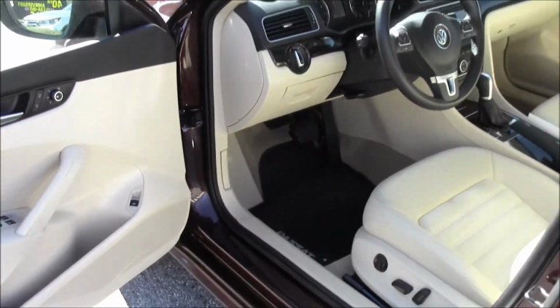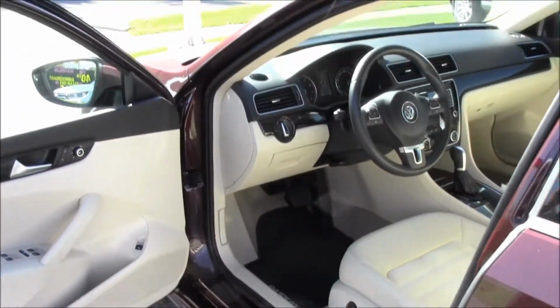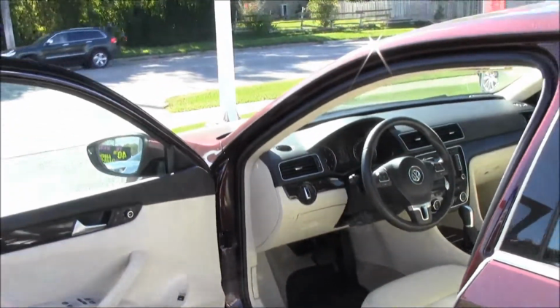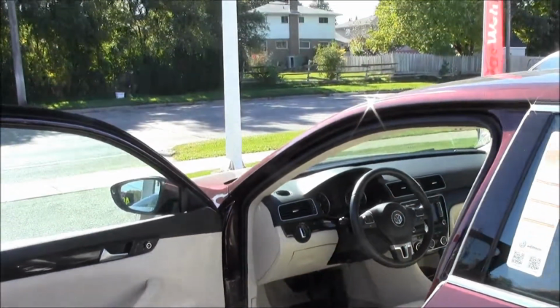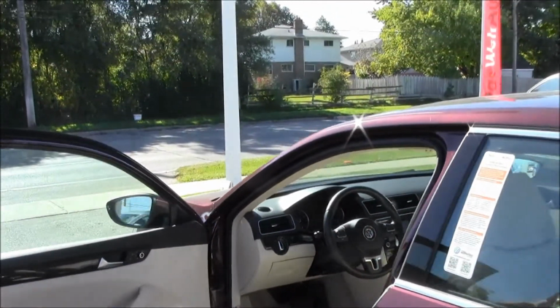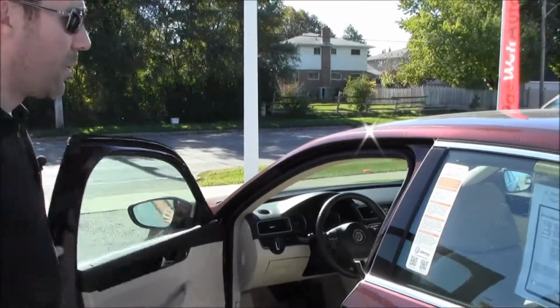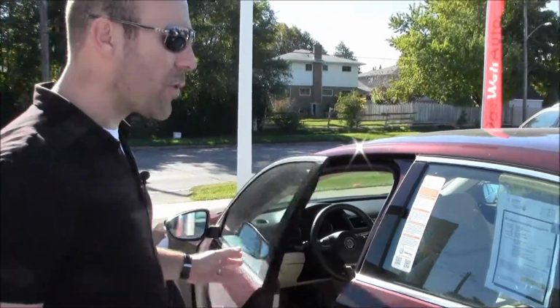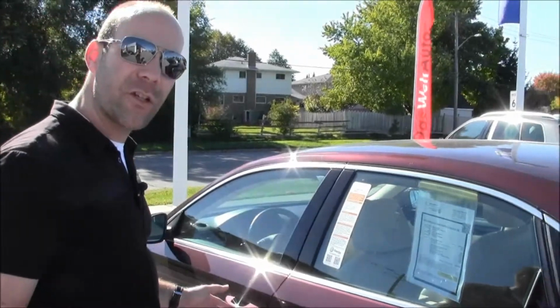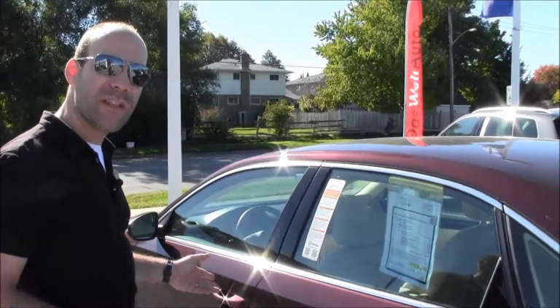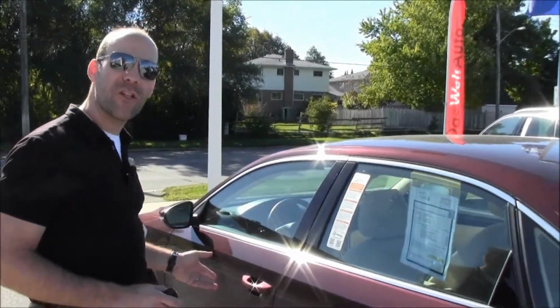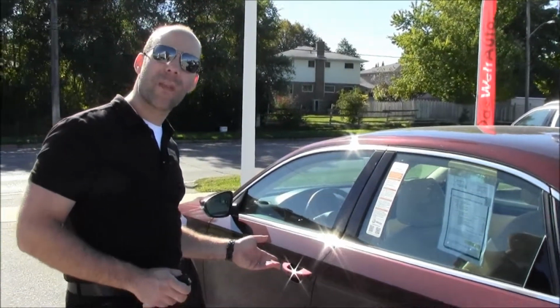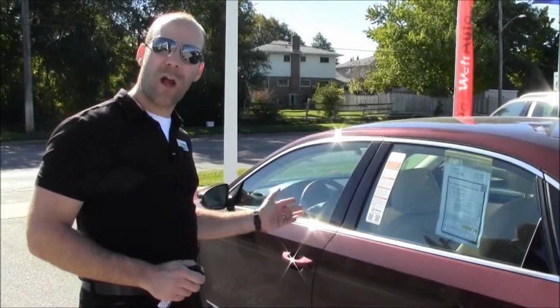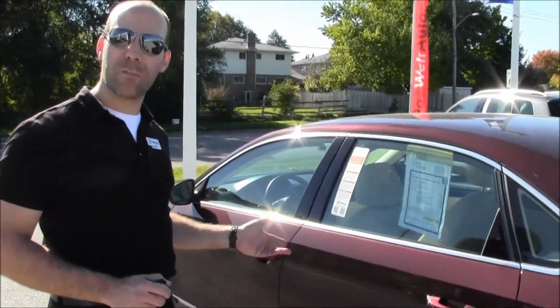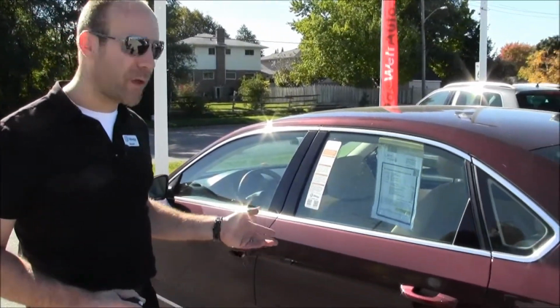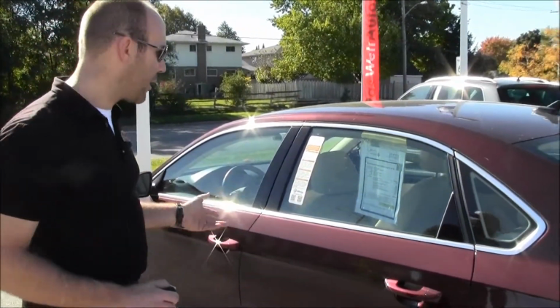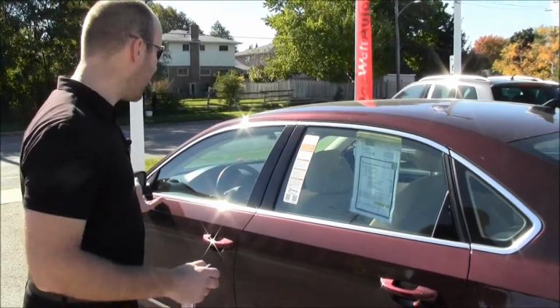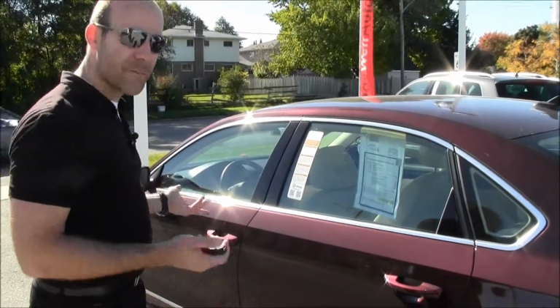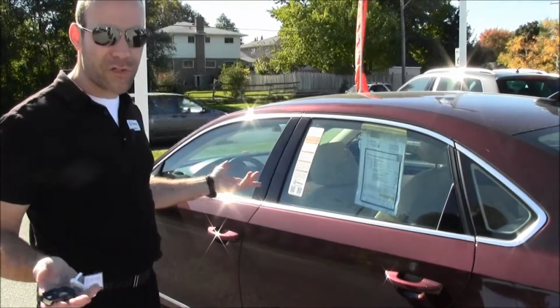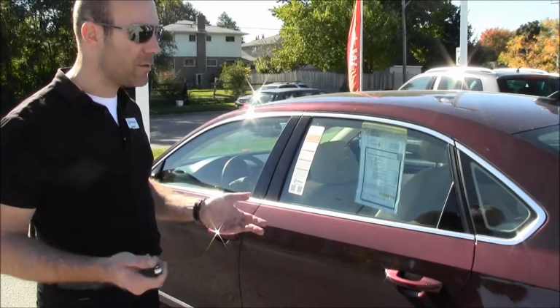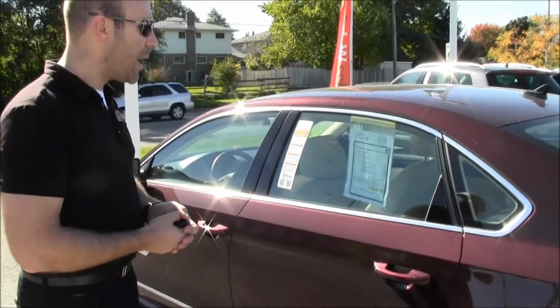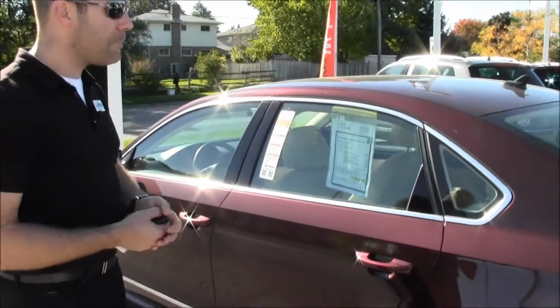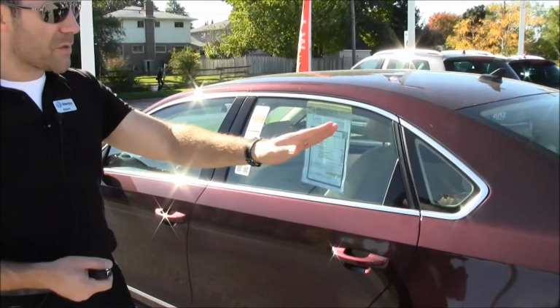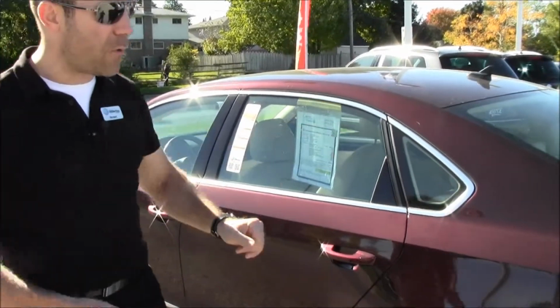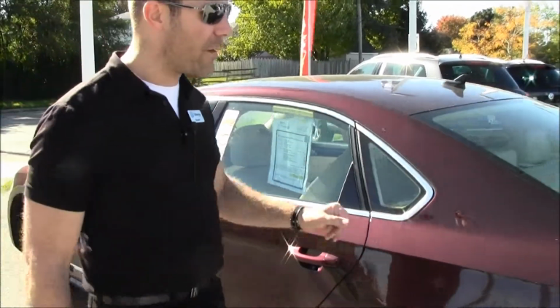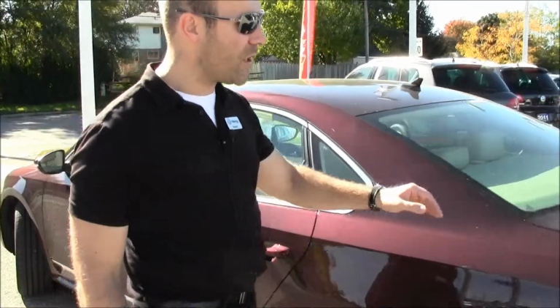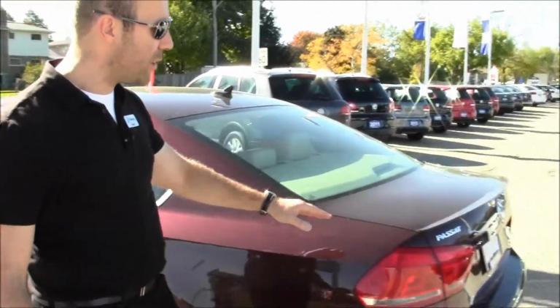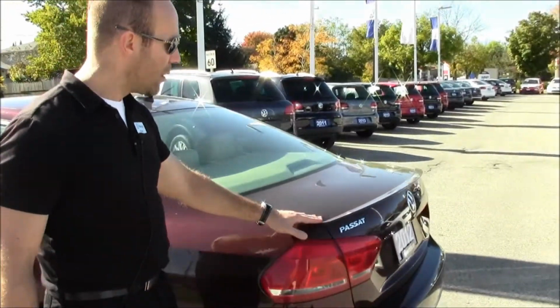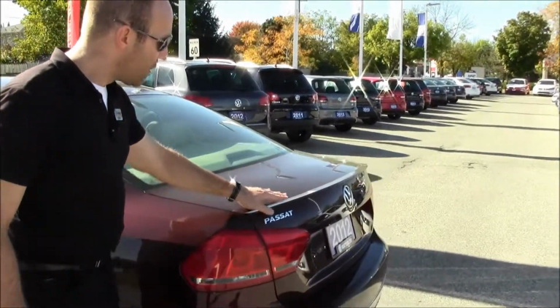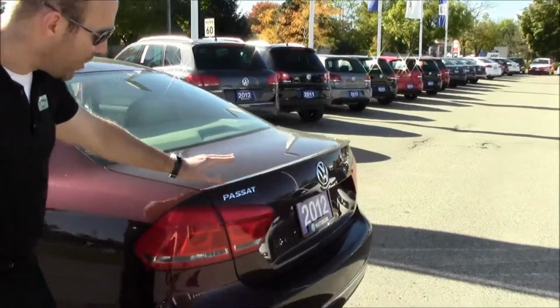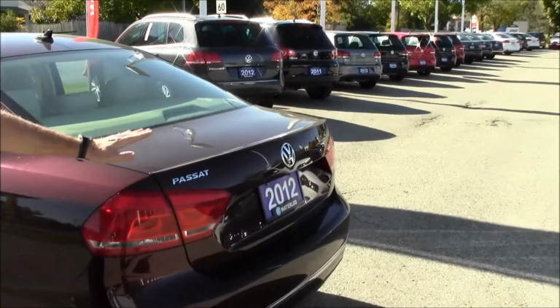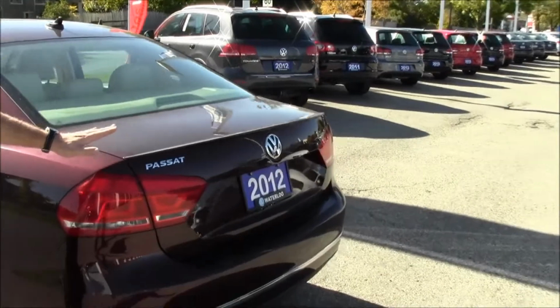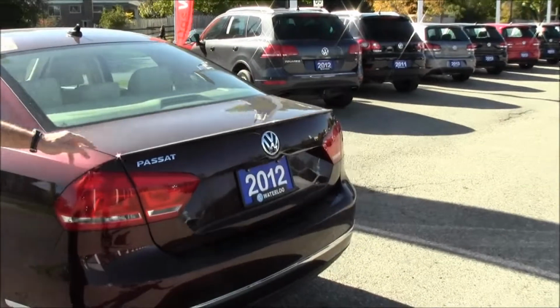All of our Passats have dual zone climate control as a standard feature, as well as Bluetooth controls. And here's the lip spoiler I was mentioning — it just finishes off the car nicely.